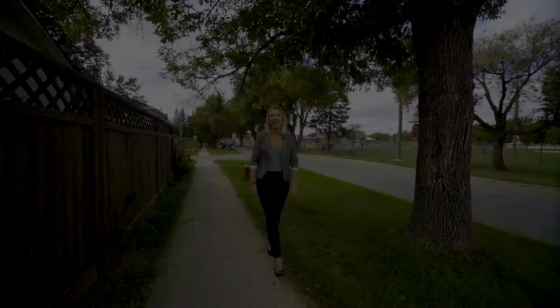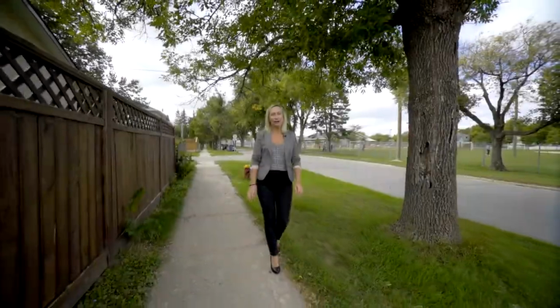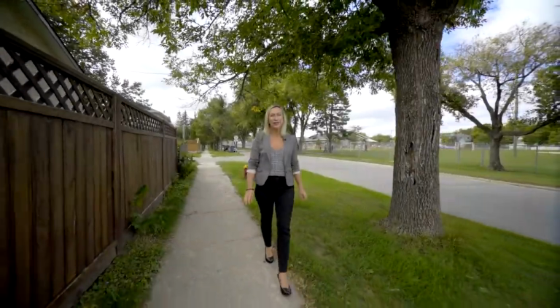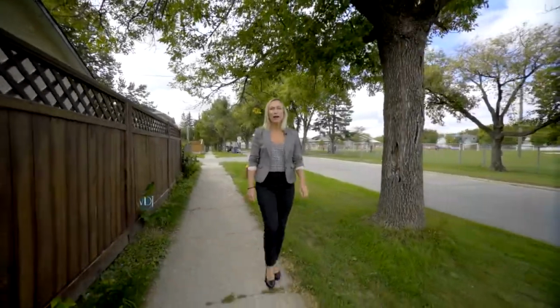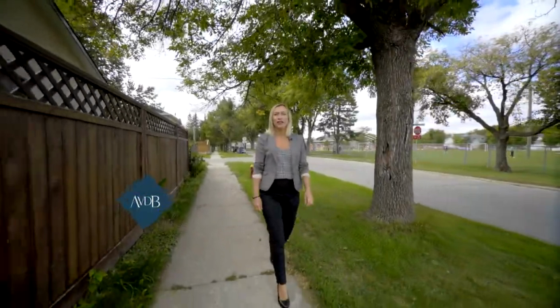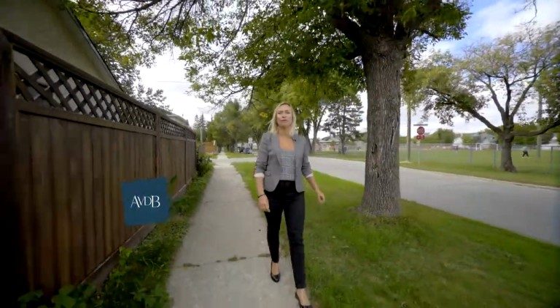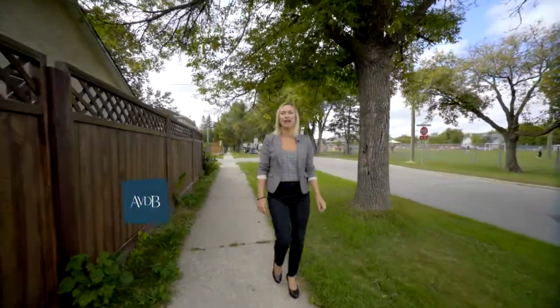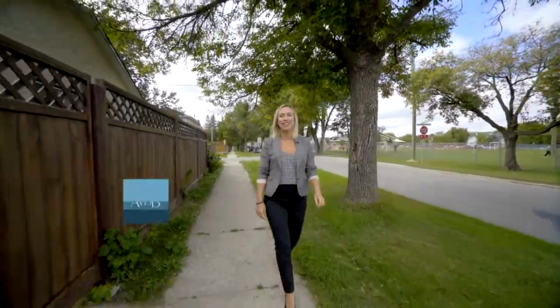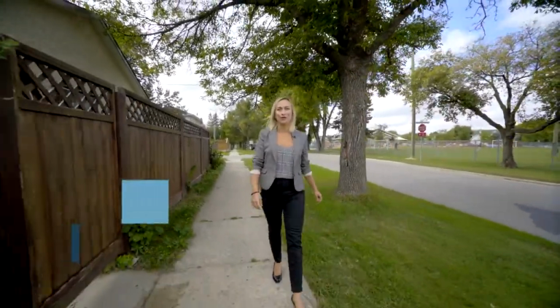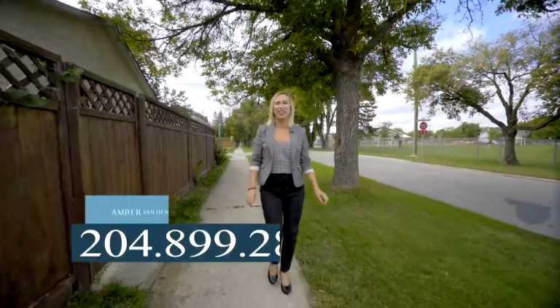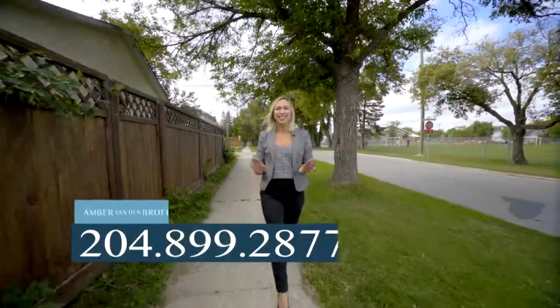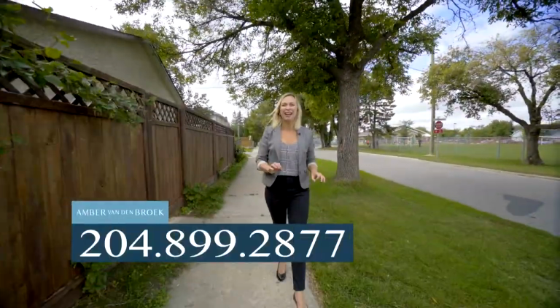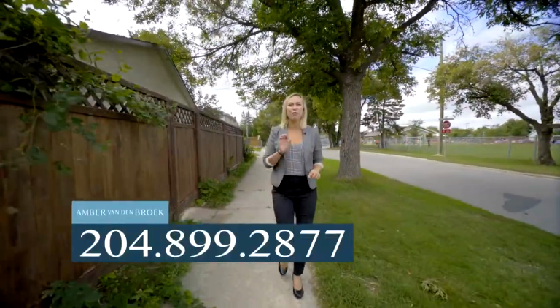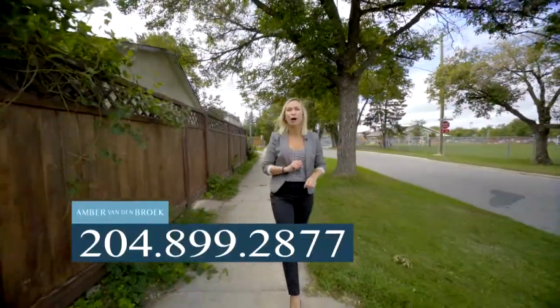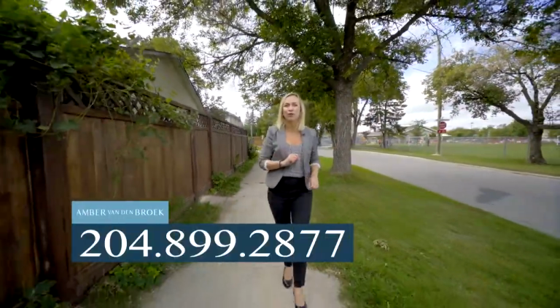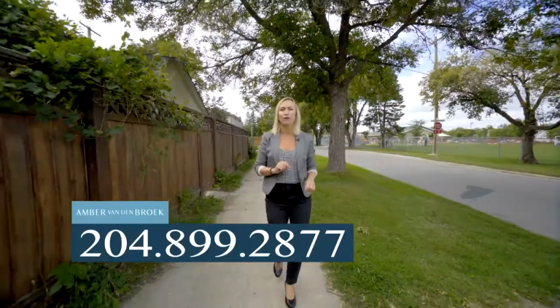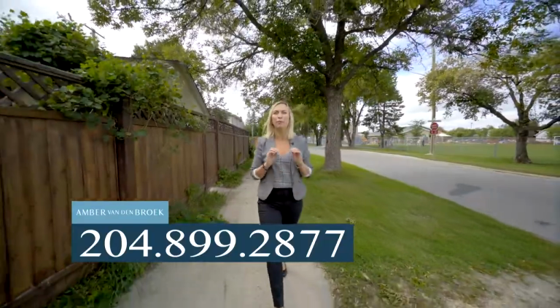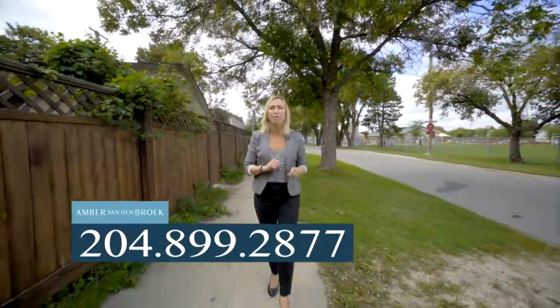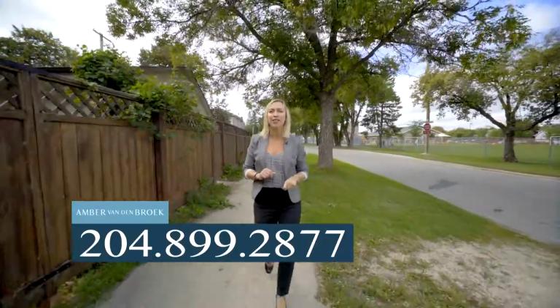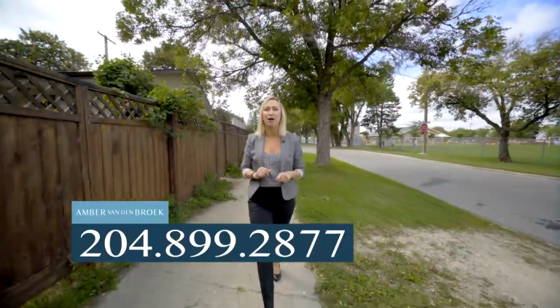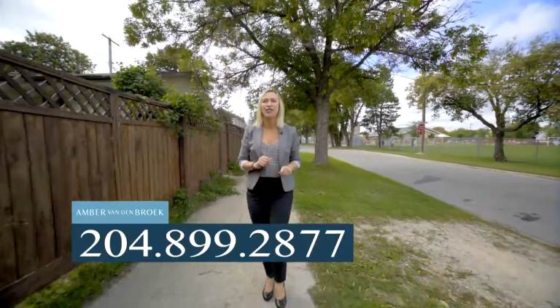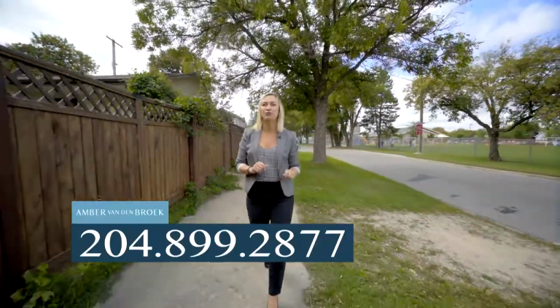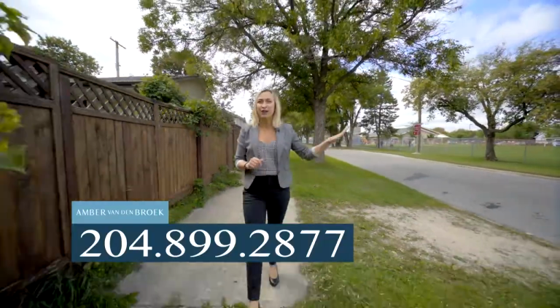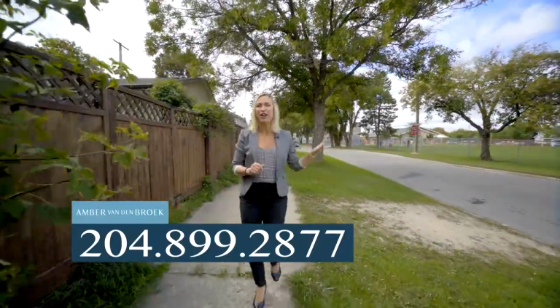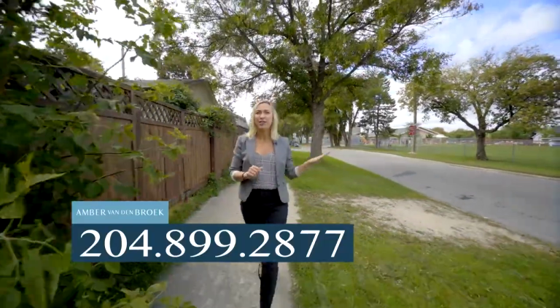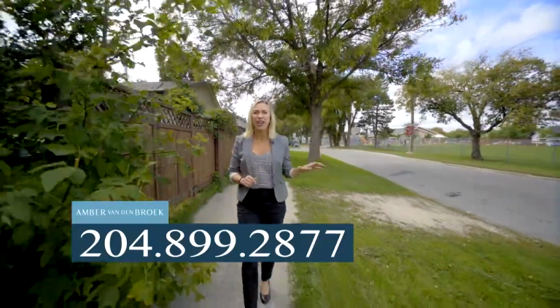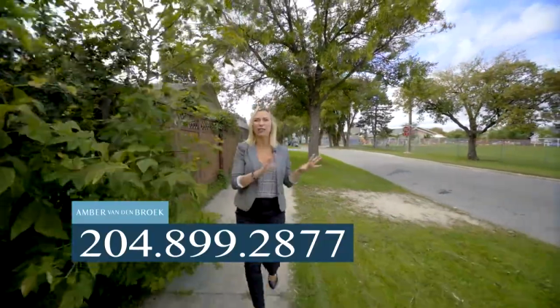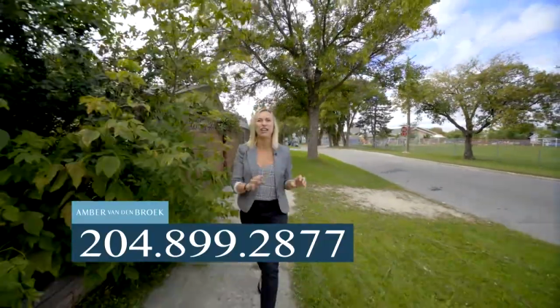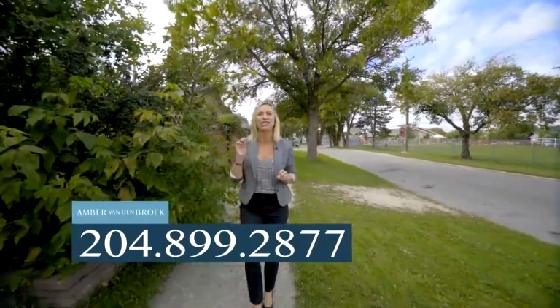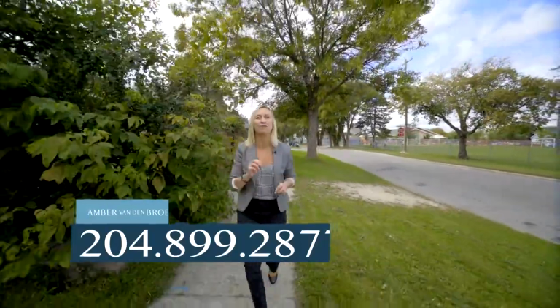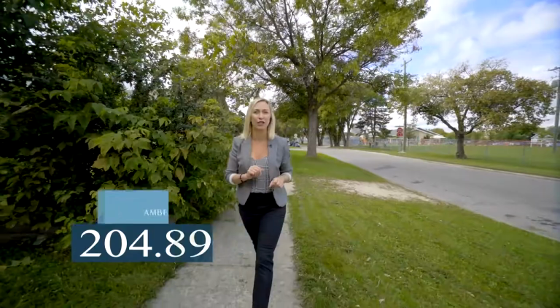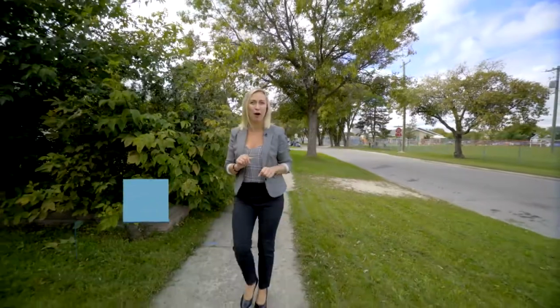Hey homebuyers, I'm Amber Vandenbroek from RE/MAX Executives Realty. Today I have a rare opportunity for you in a prime pocket in St. Boniface, directly across from École Taché, a playground, and just steps from Whittier Park.